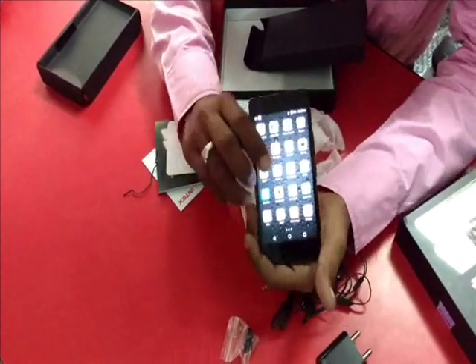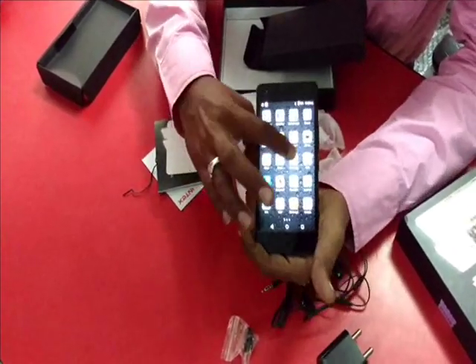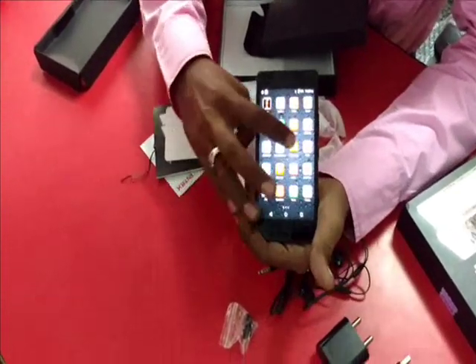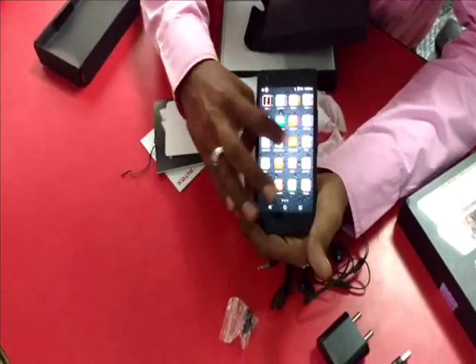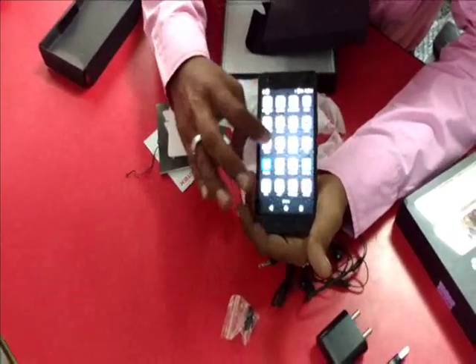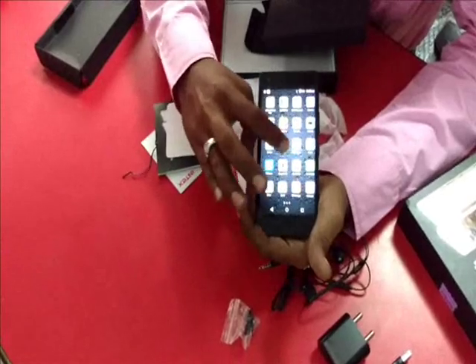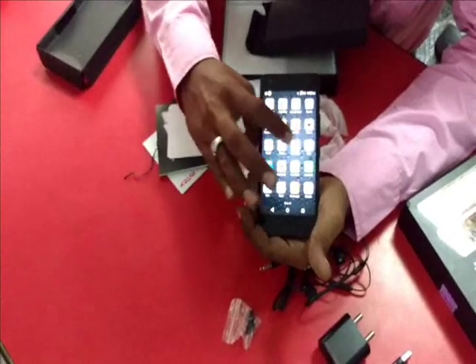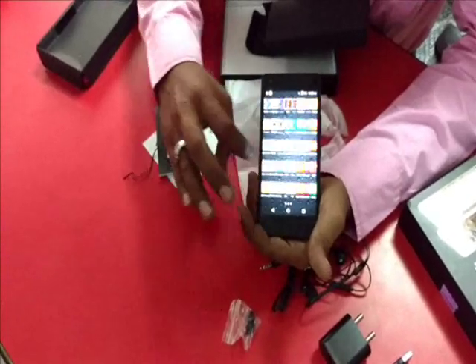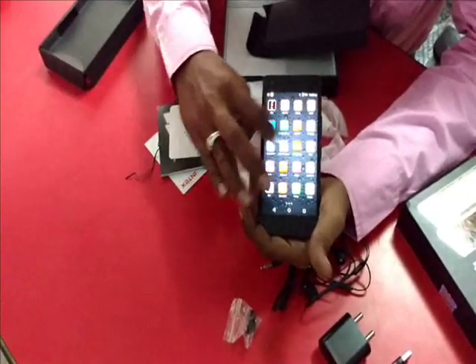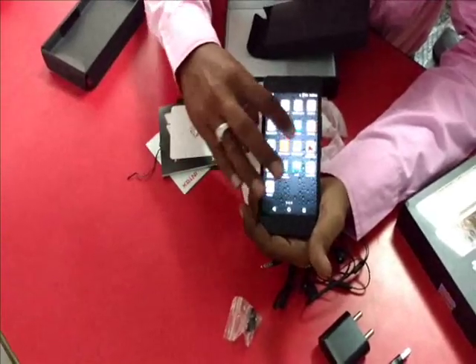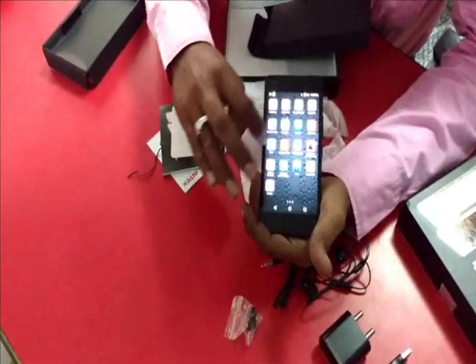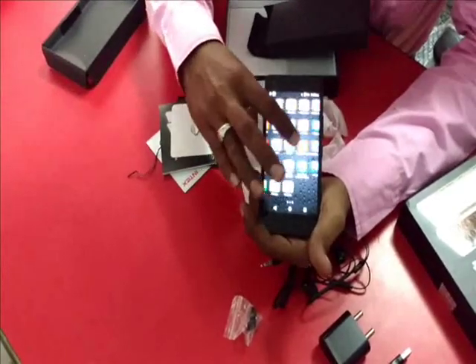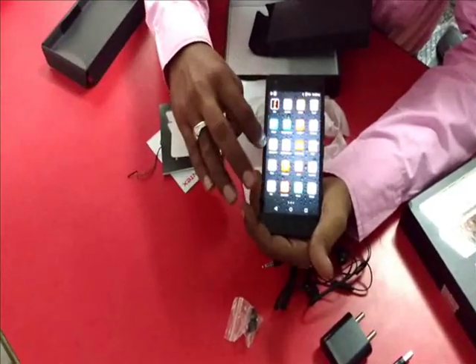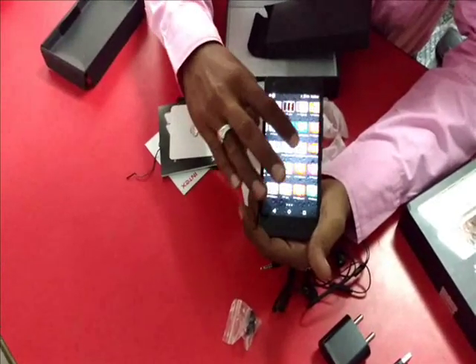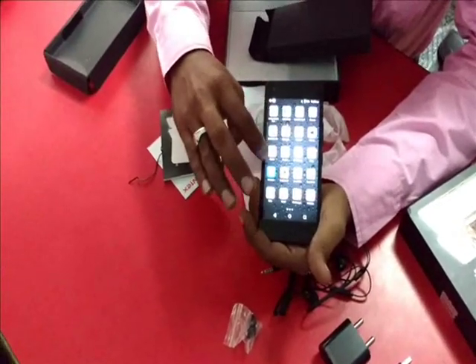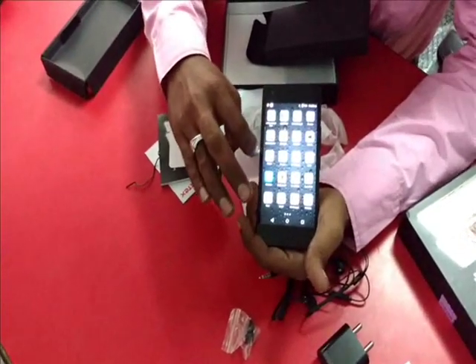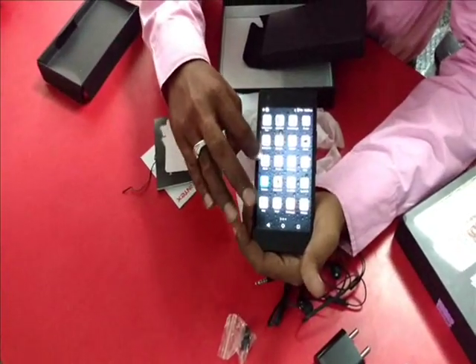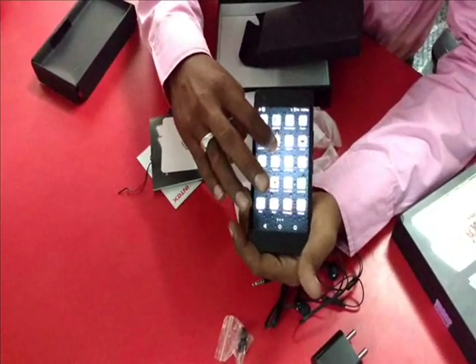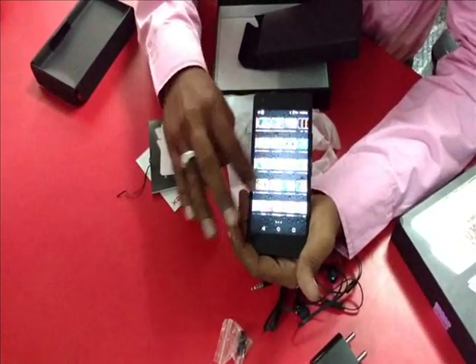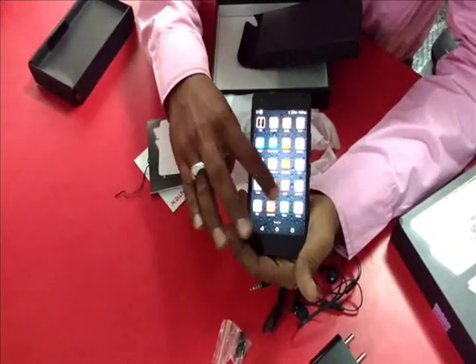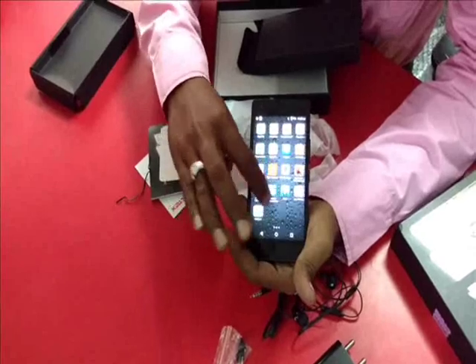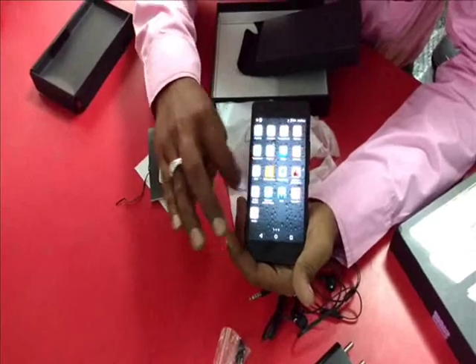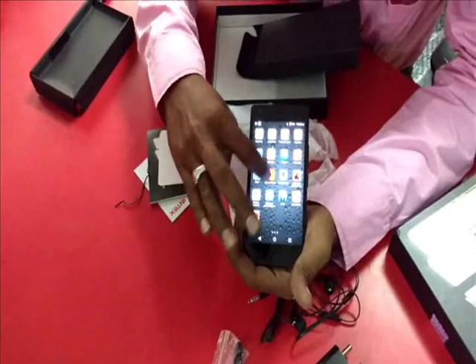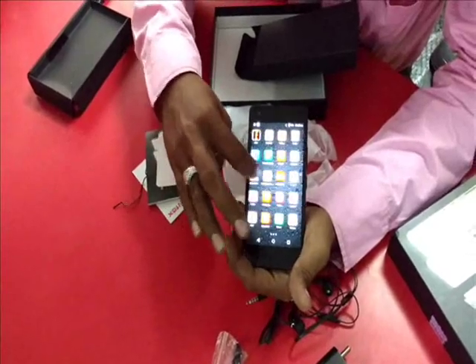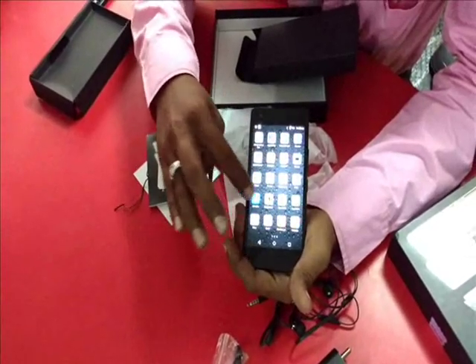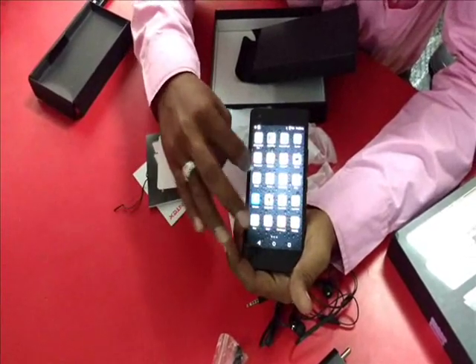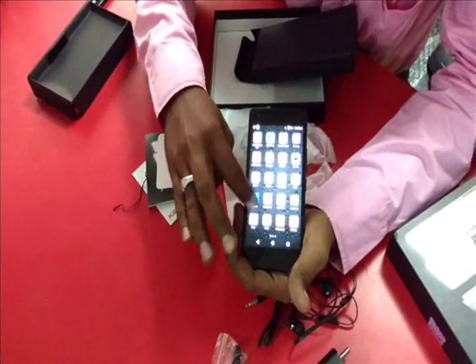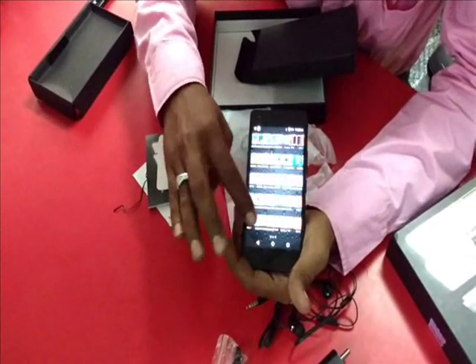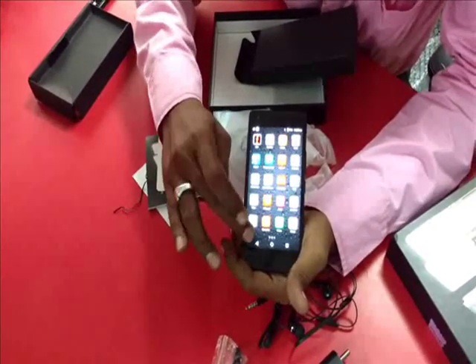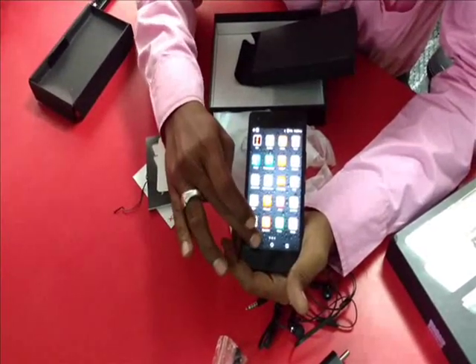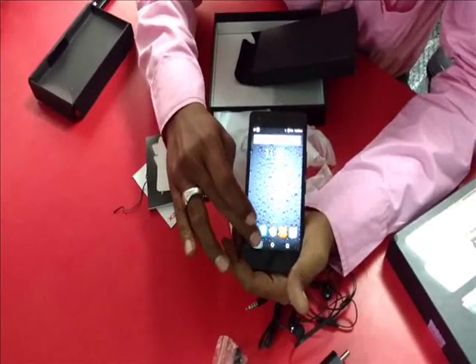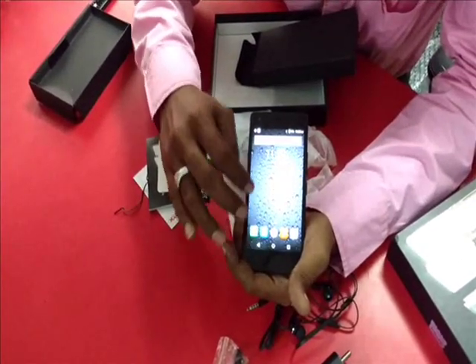This is the mobile — so many options. Very good quality, very good touch on this mobile.